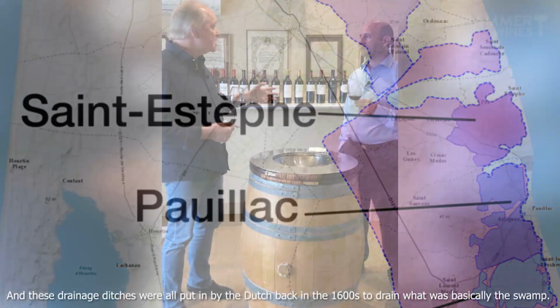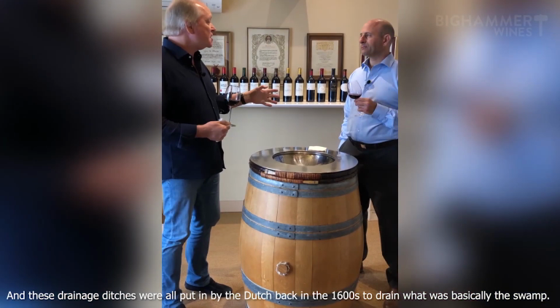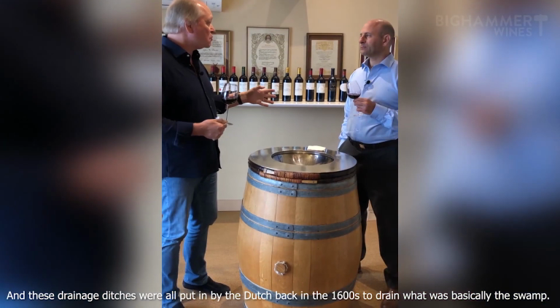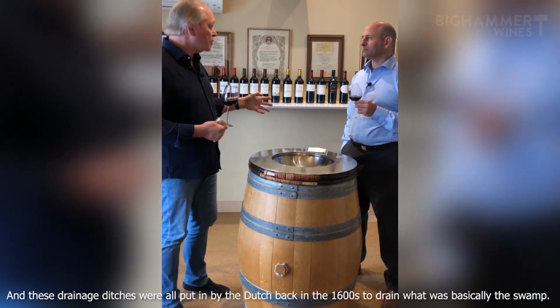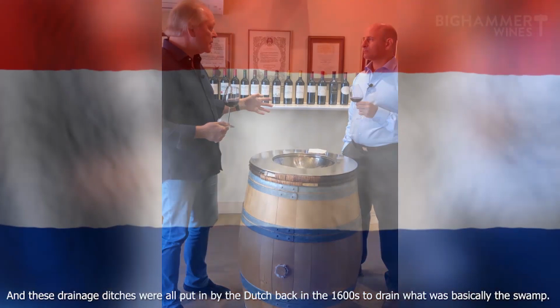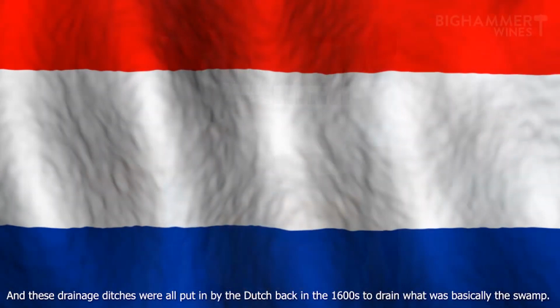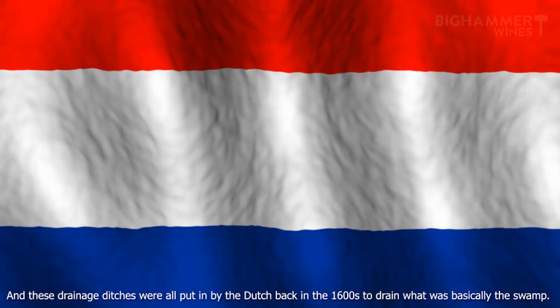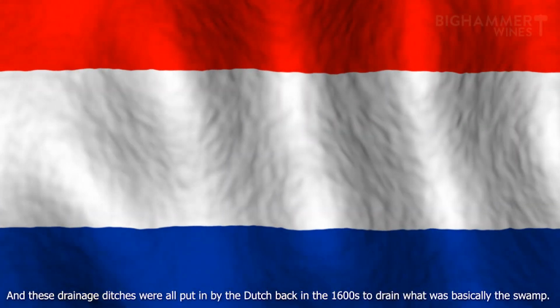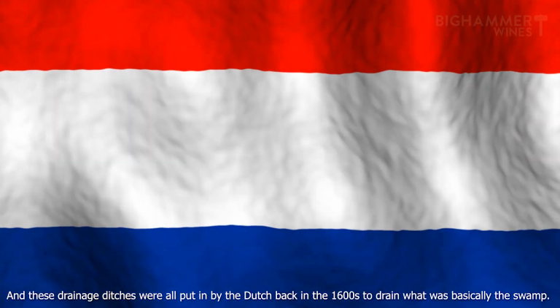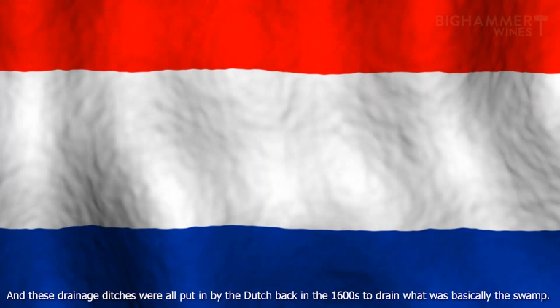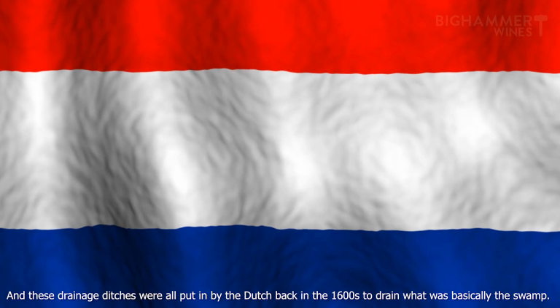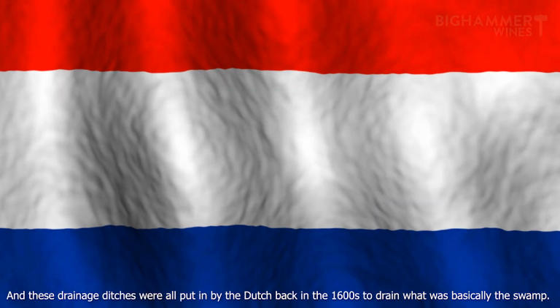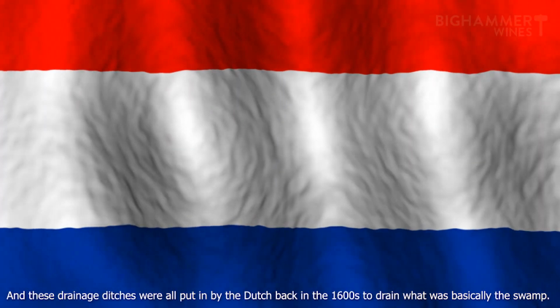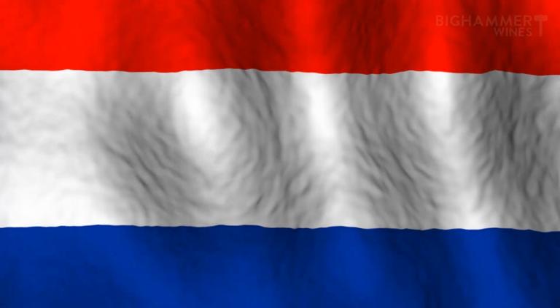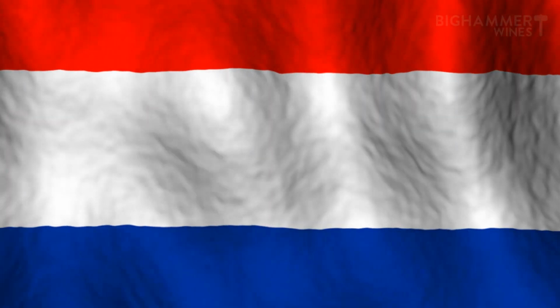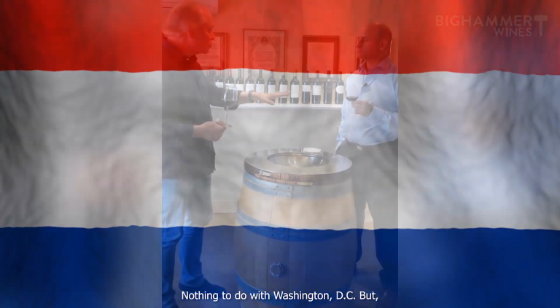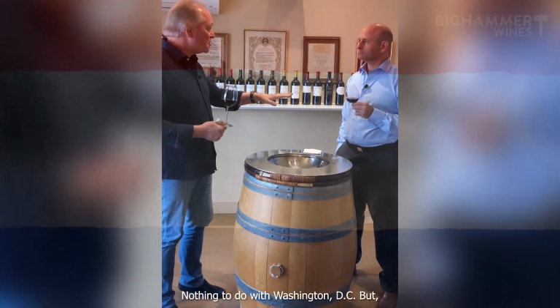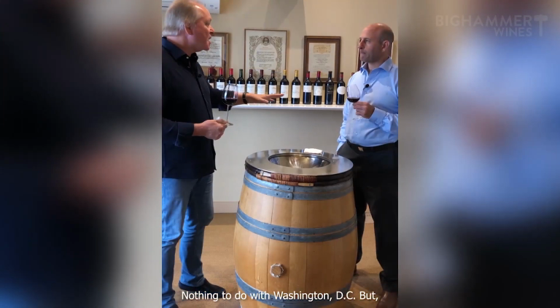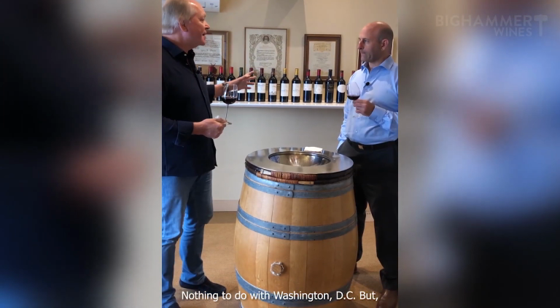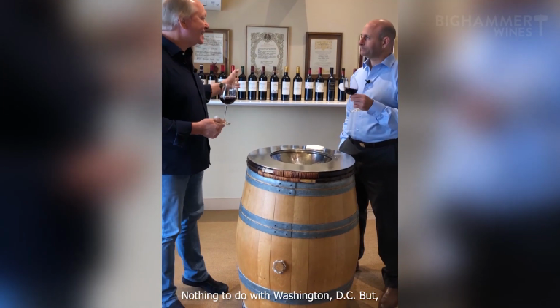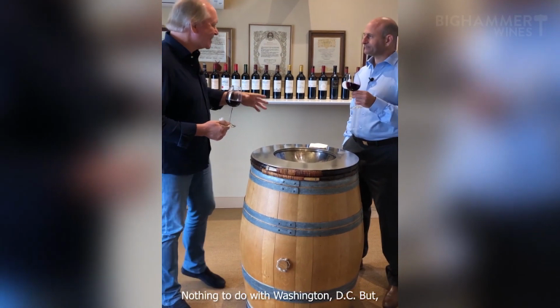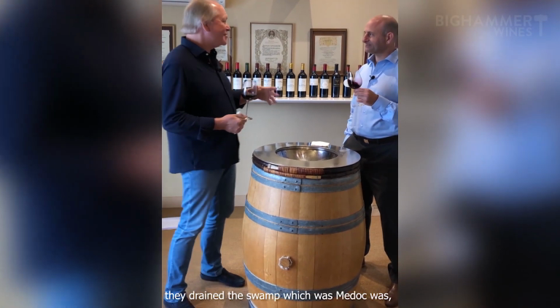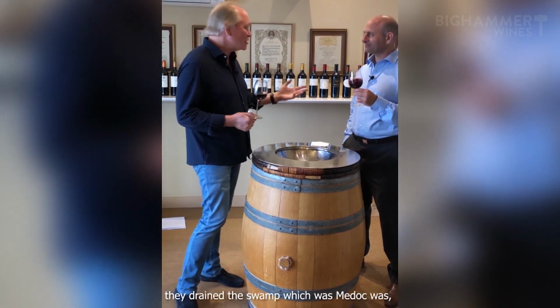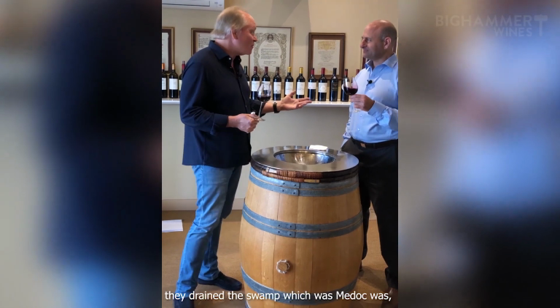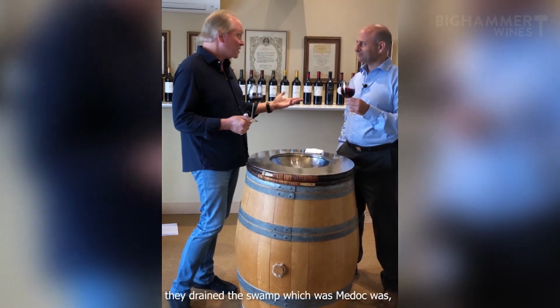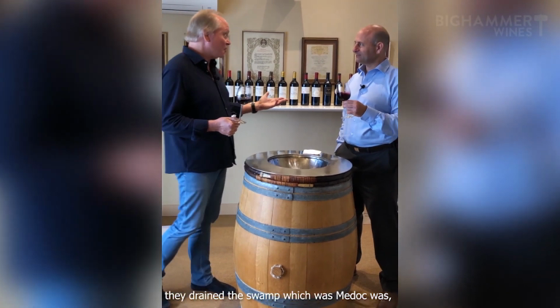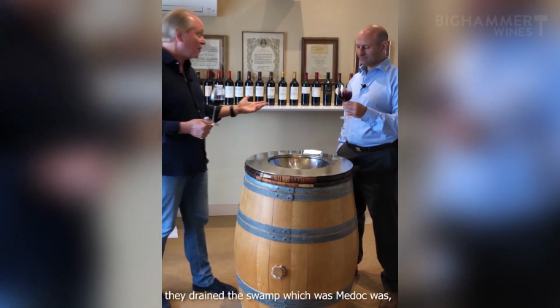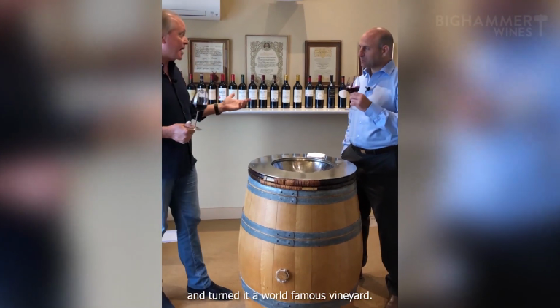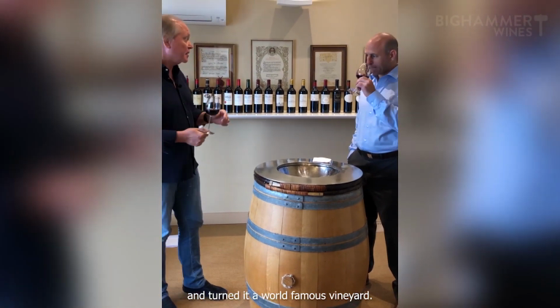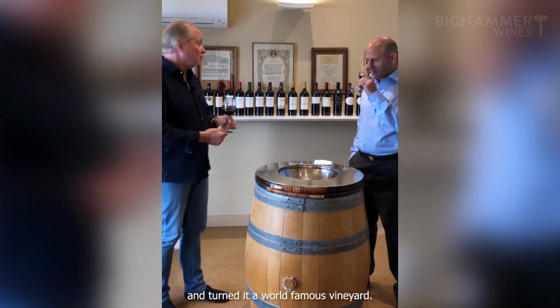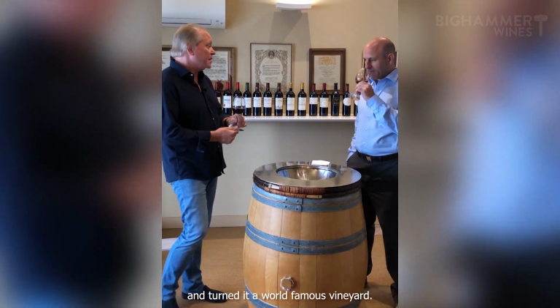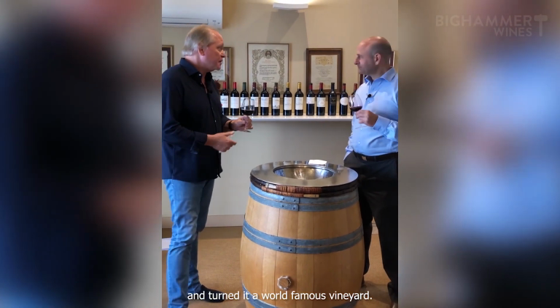These drainage ditches were all put in by the Dutch back in the 1600s to drain what was basically a swamp. Nothing to do with Washington D.C., but they drained the swamp, which is what the Médoc was, and turned it into a world-famous wine region.